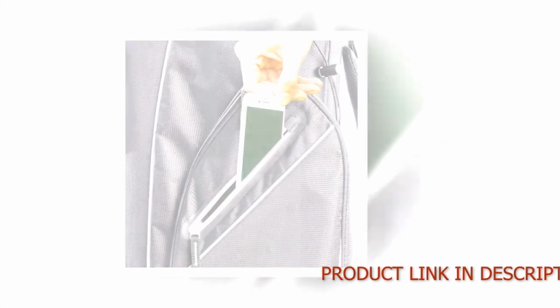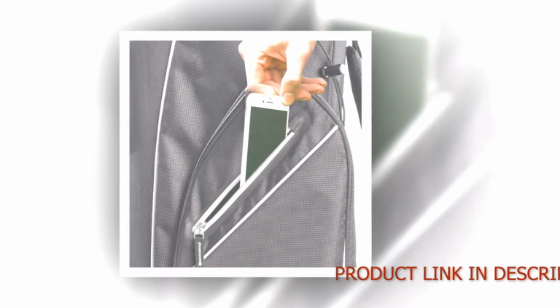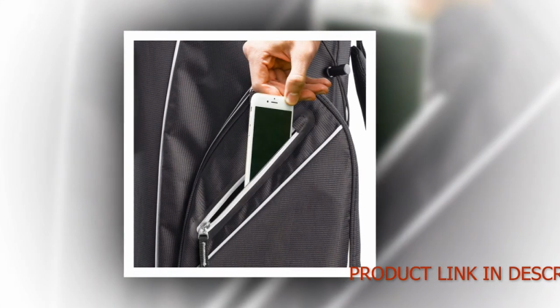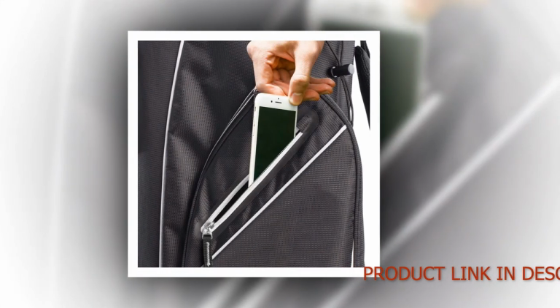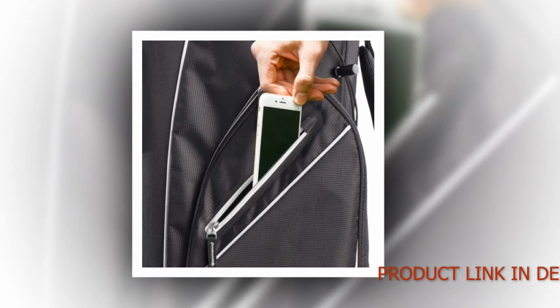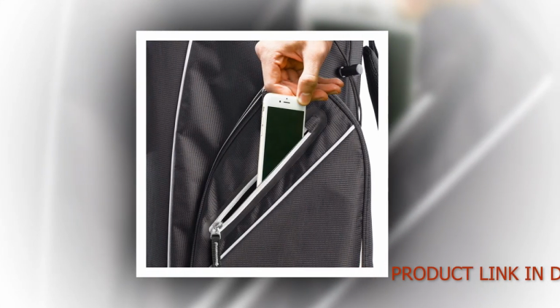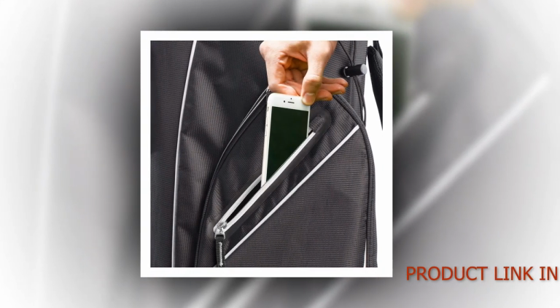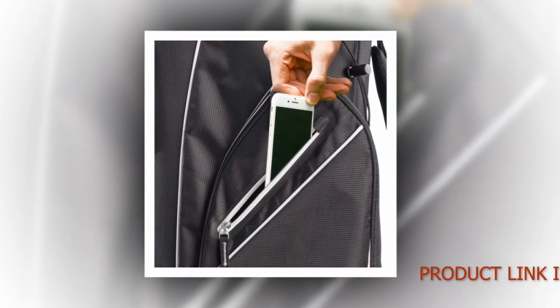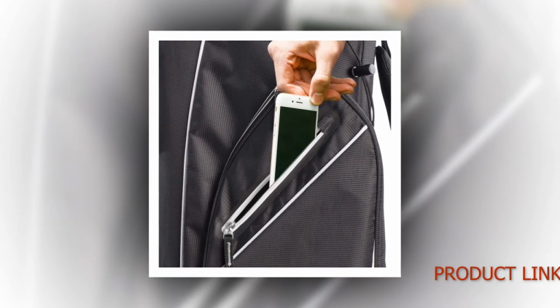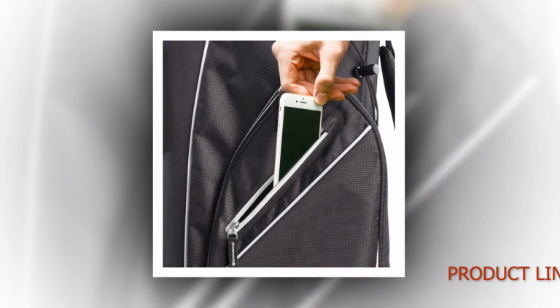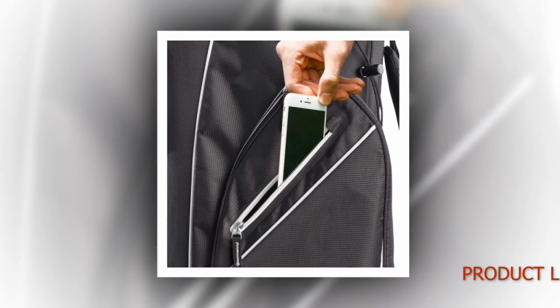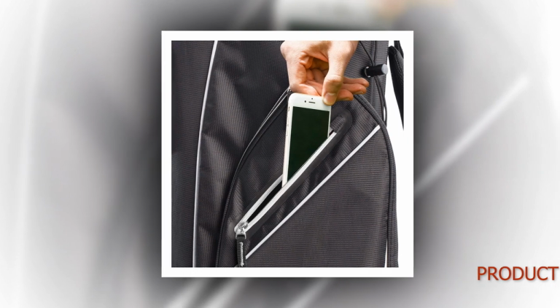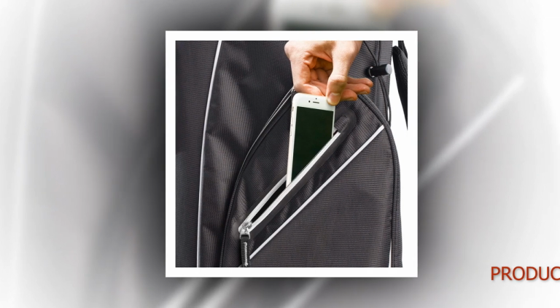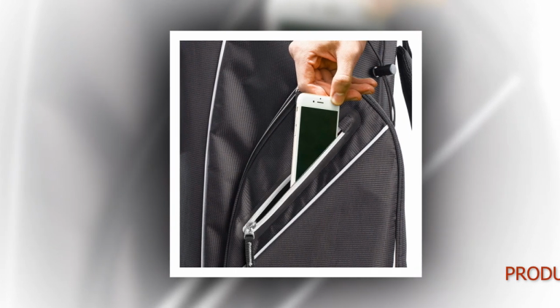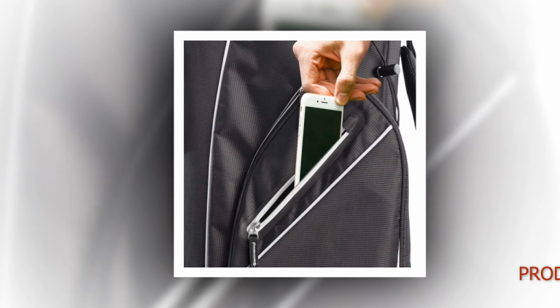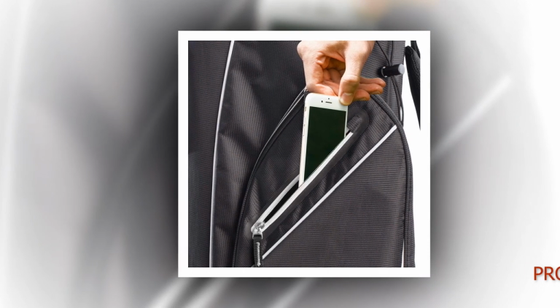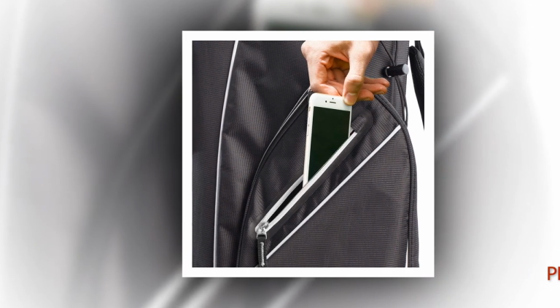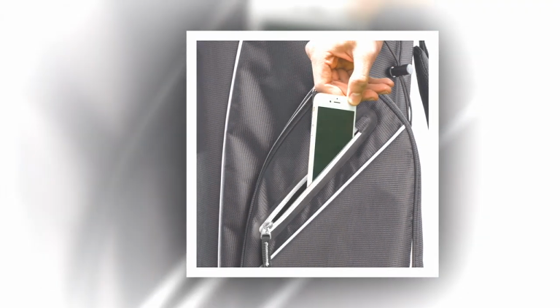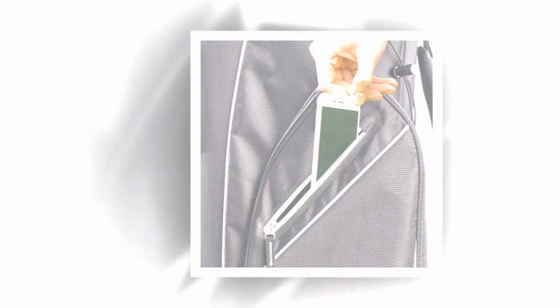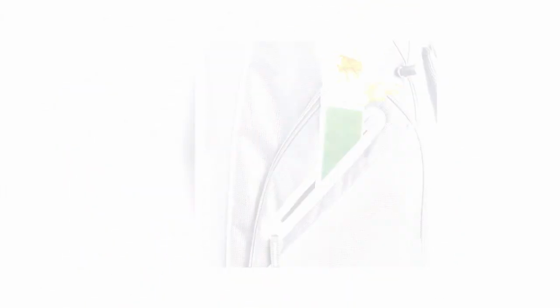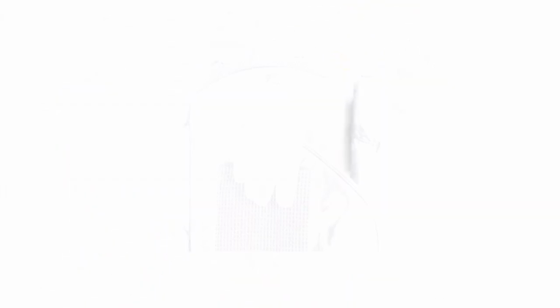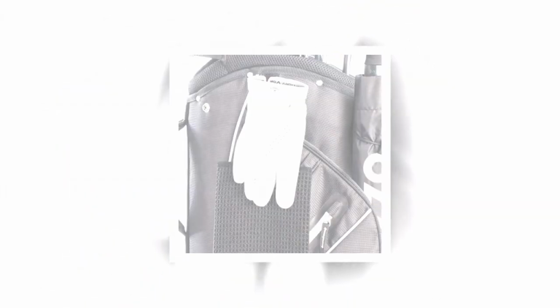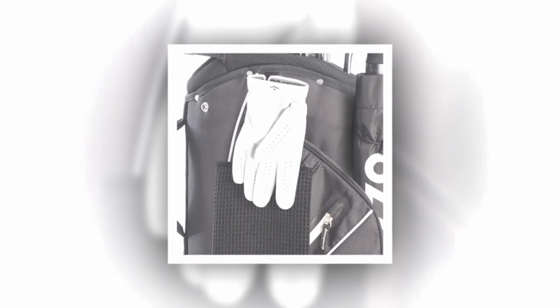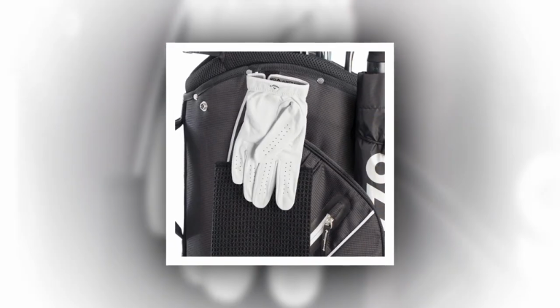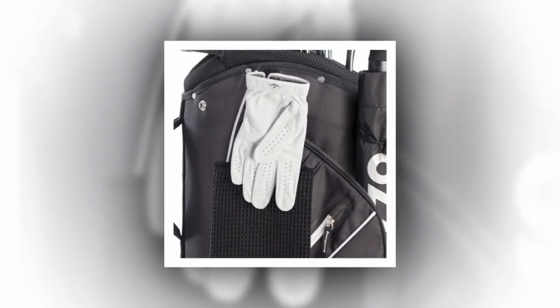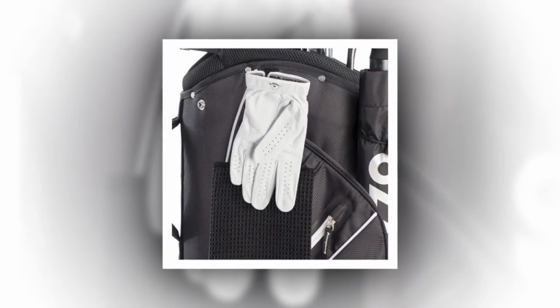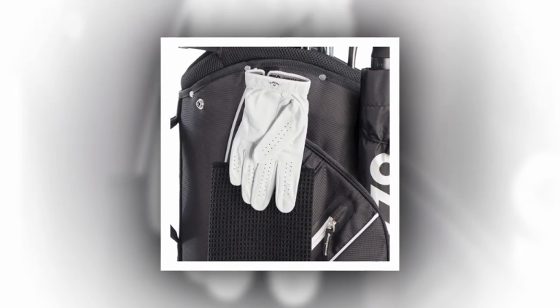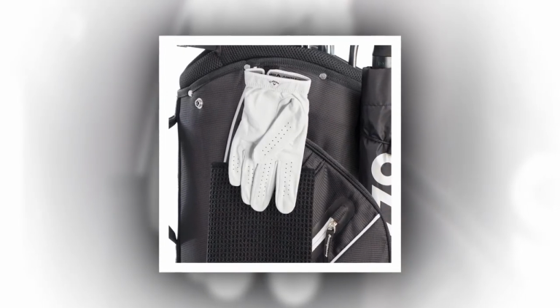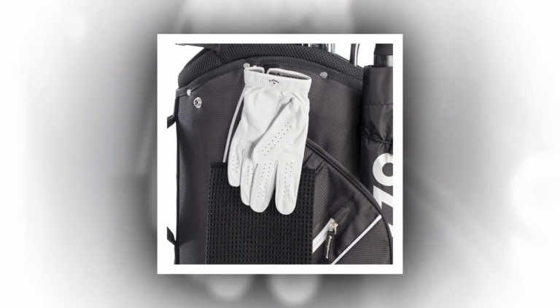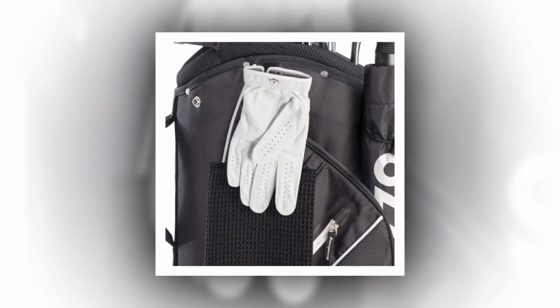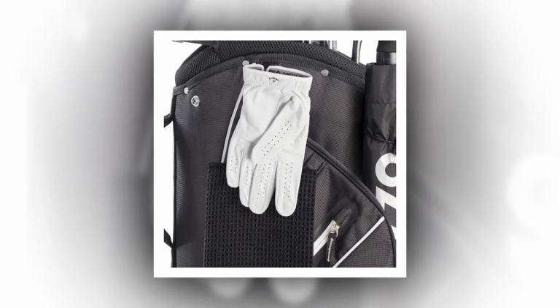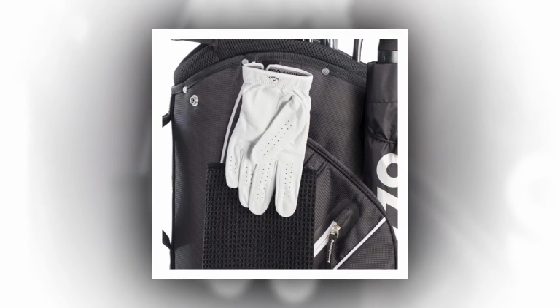Exceptional organization: our Cart Golf Bags feature a 14-way padded top with full-length dividers for easy organization and shaft protection. Durable construction — built from high-strength 4200 polyester fabric, our golf bags not only last, but look great.